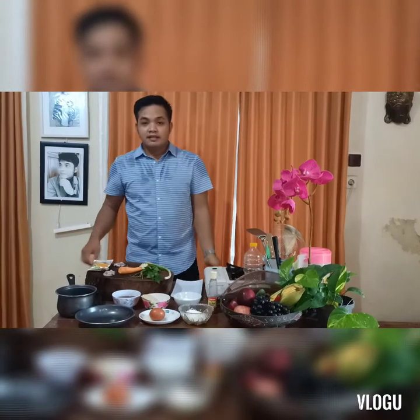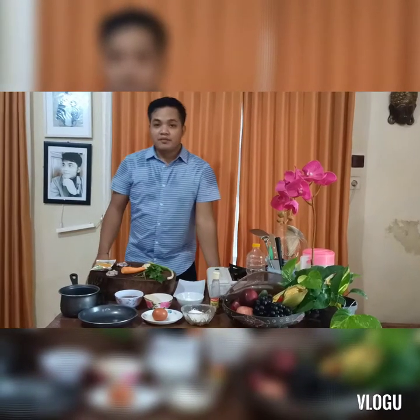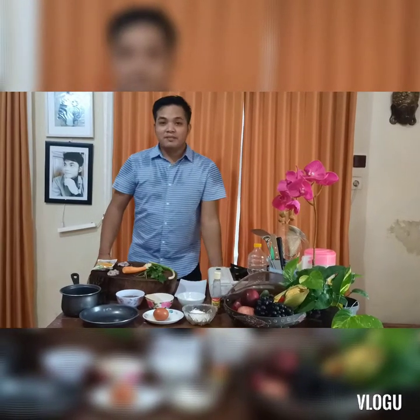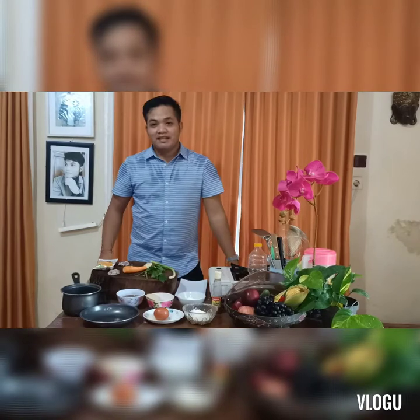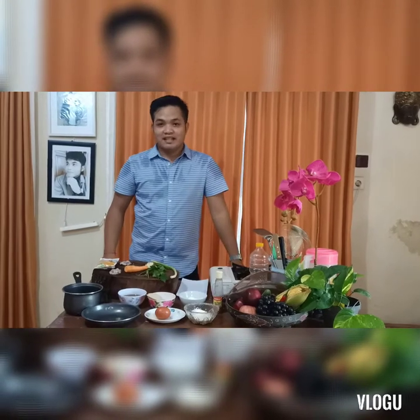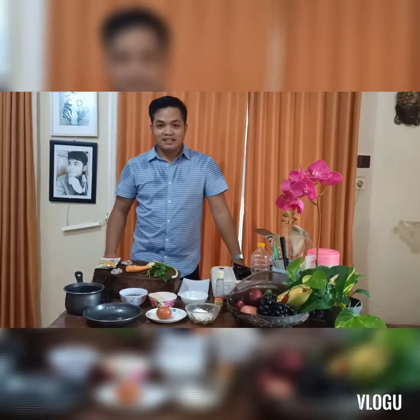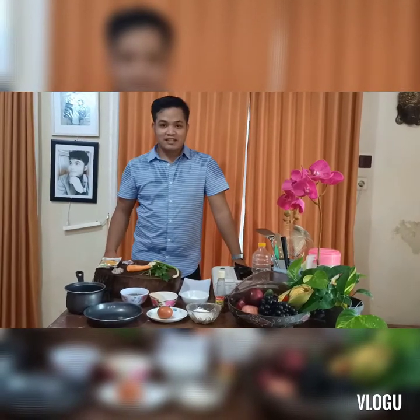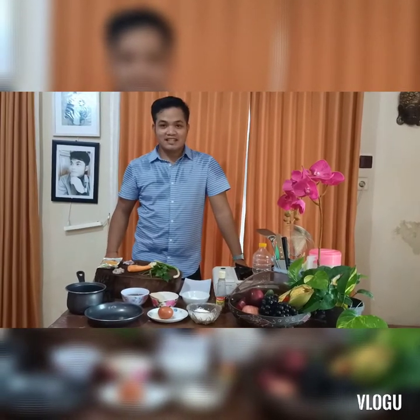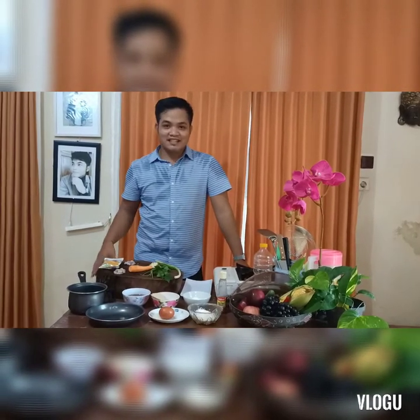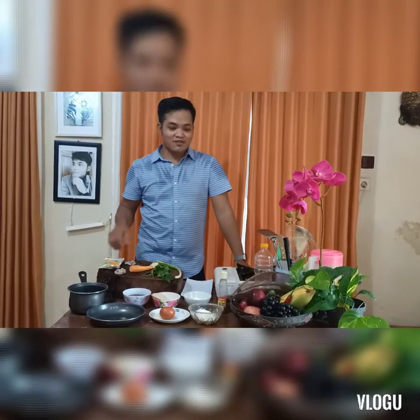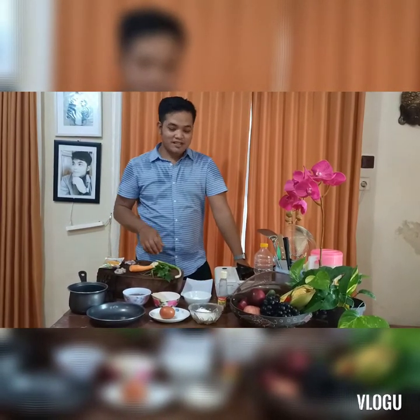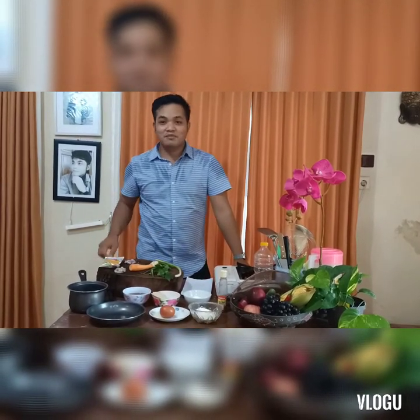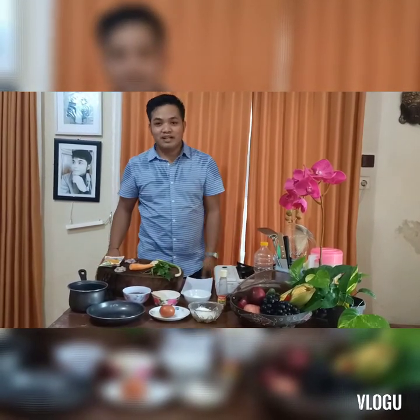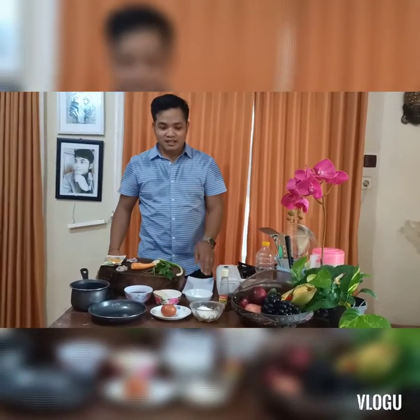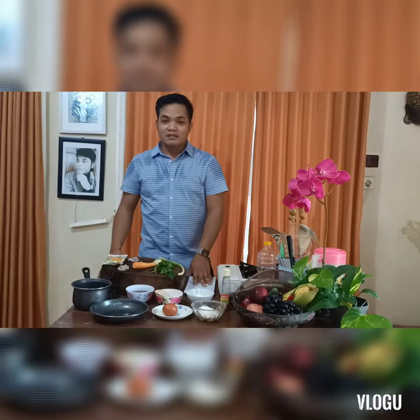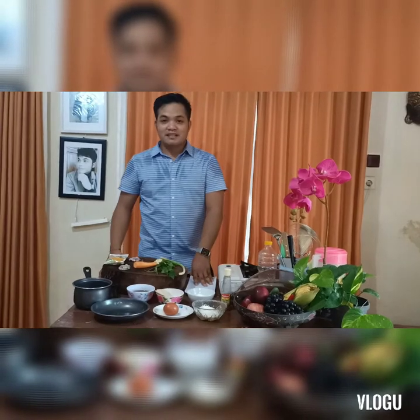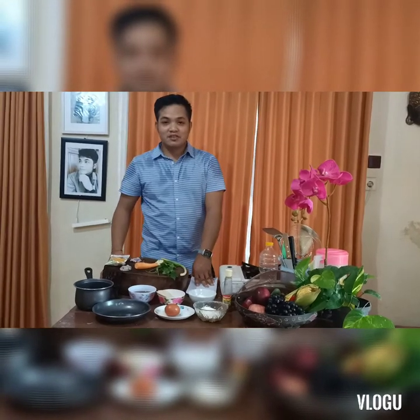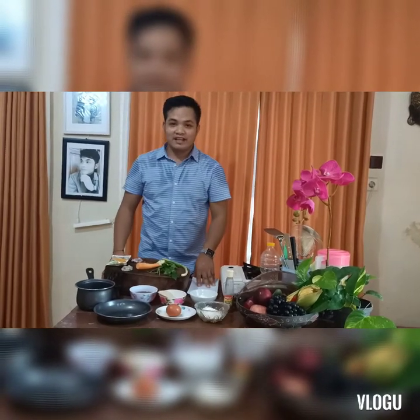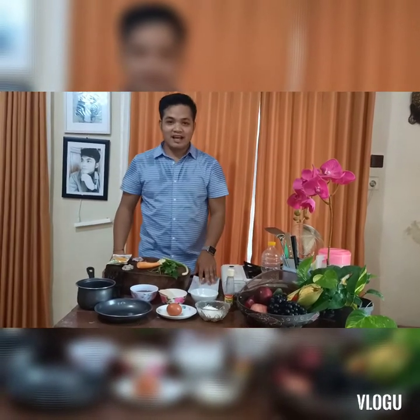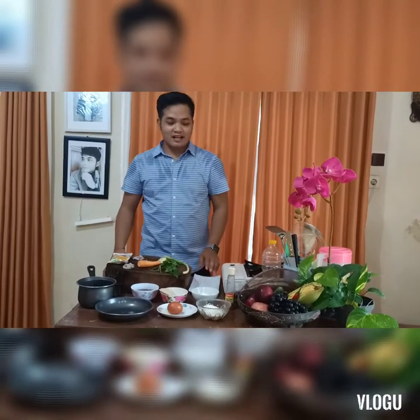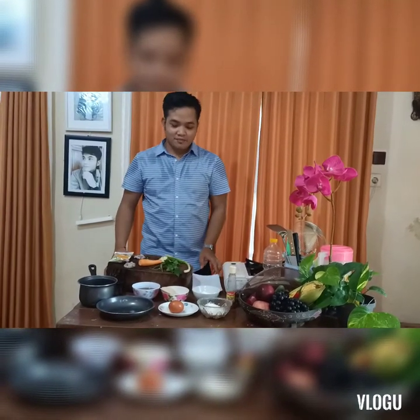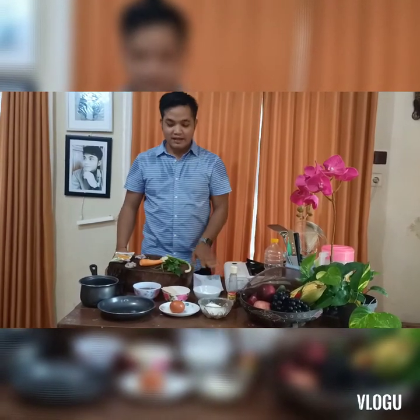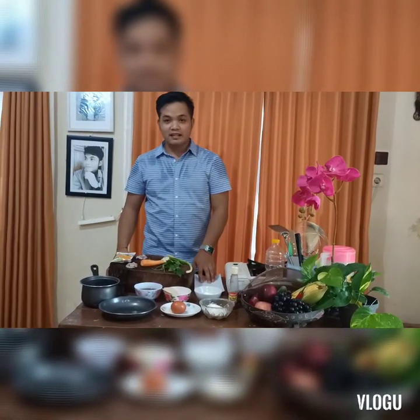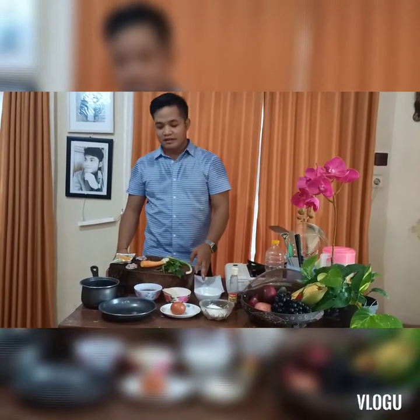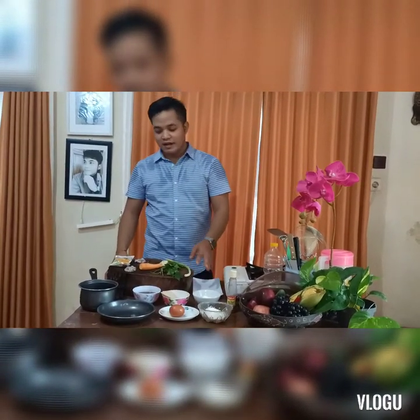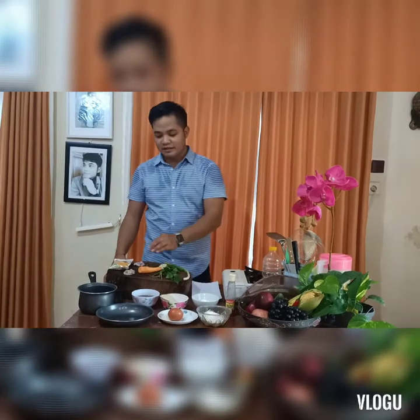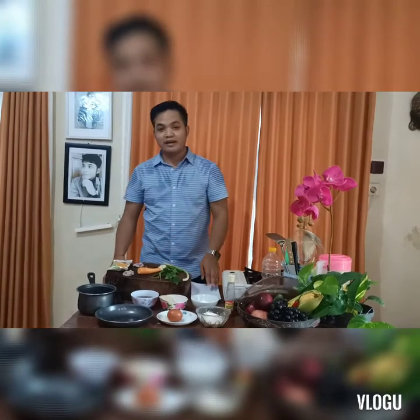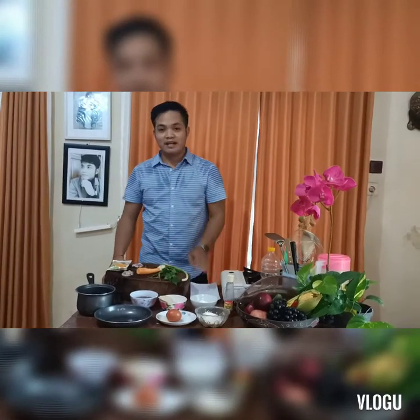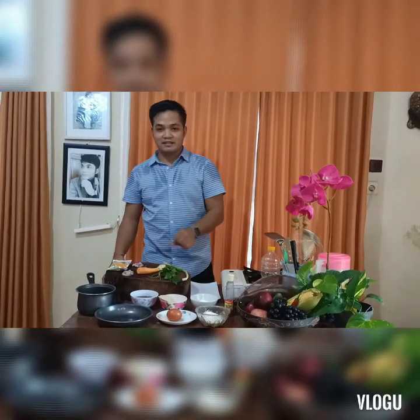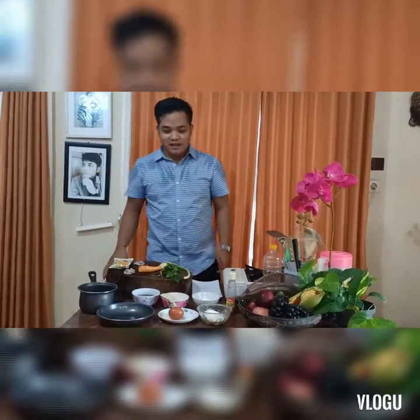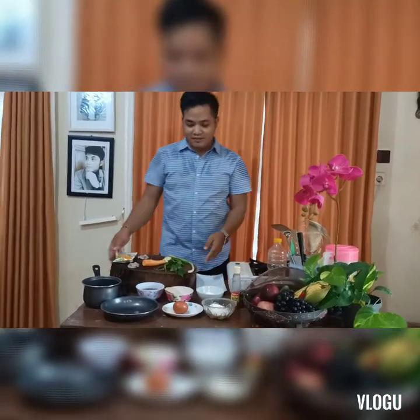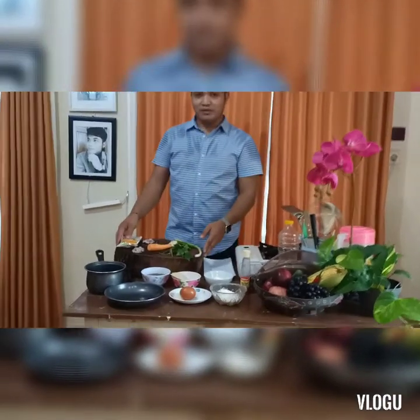Selamat pagi, kembali dengan Andres Kitchen. Kali ini aku akan mengajak kalian membuat pangsit goreng tanpa ikan, tapi kita menggunakan udang. Bahan-bahannya sebagai berikut.